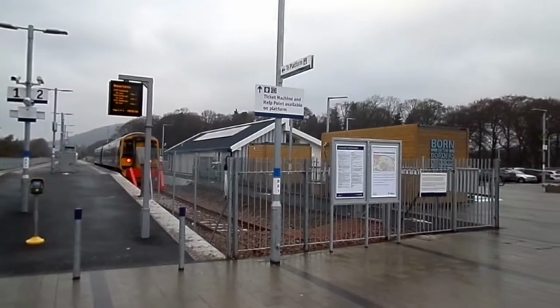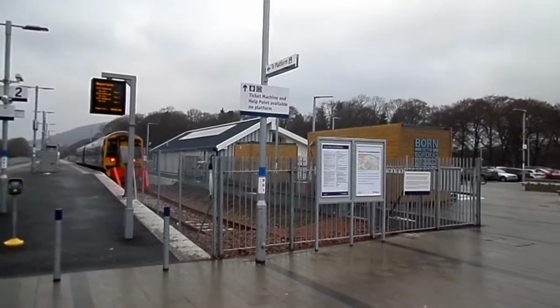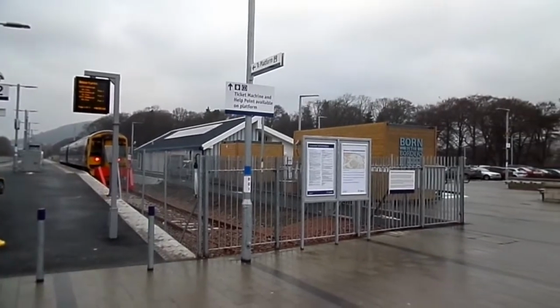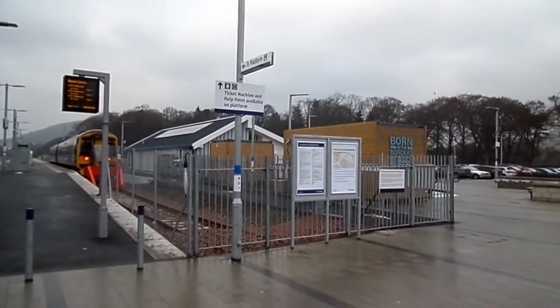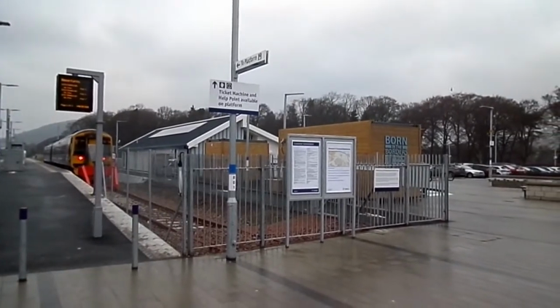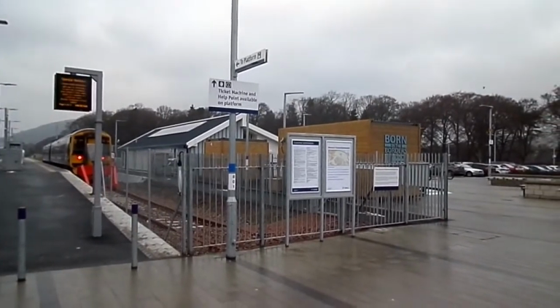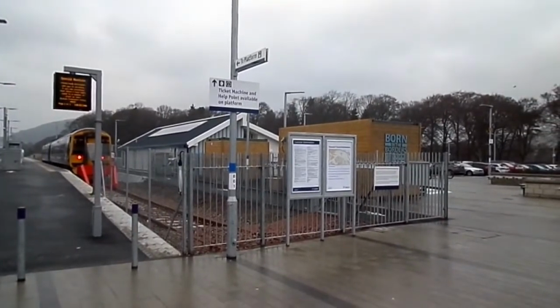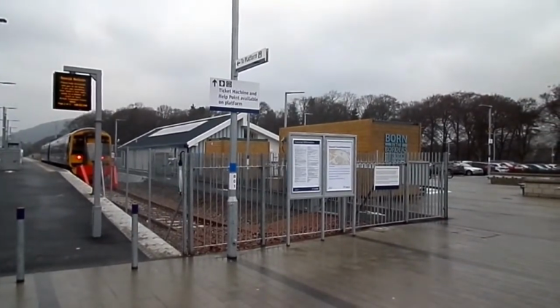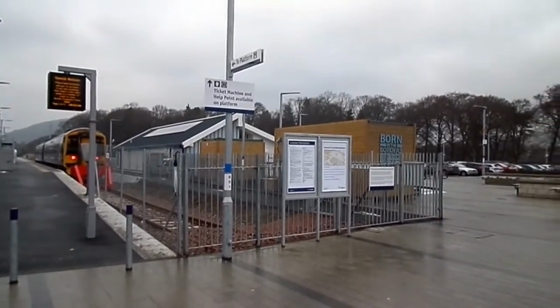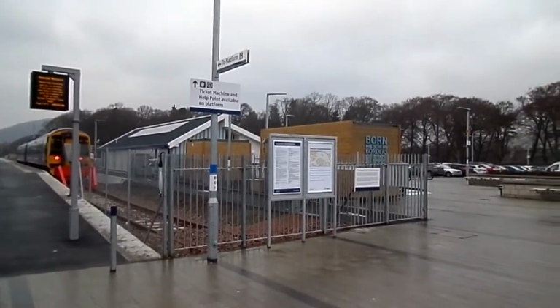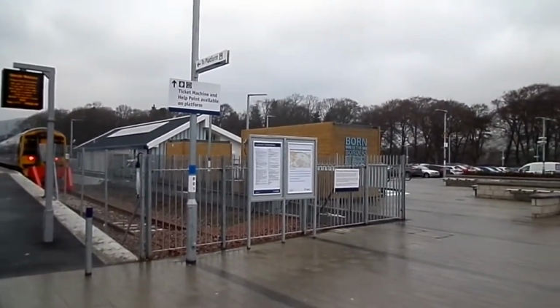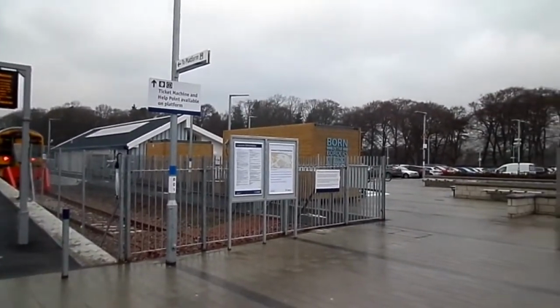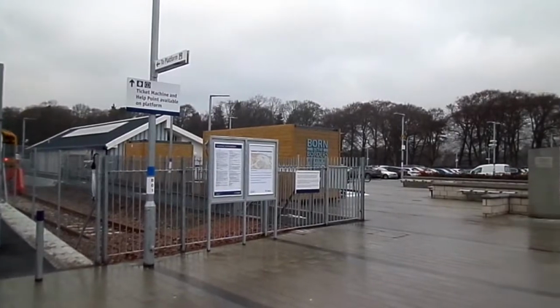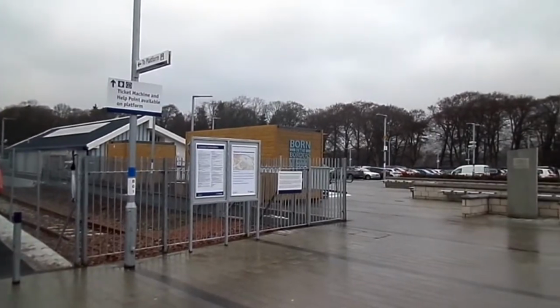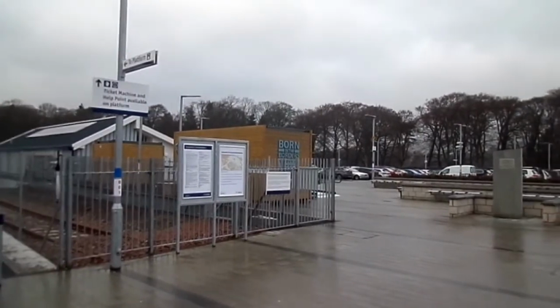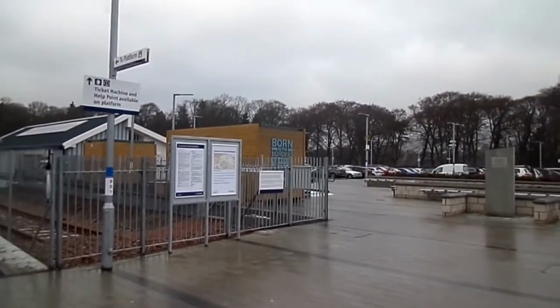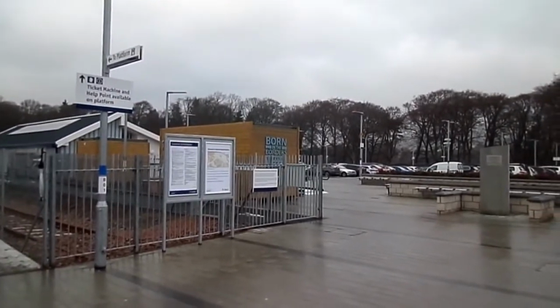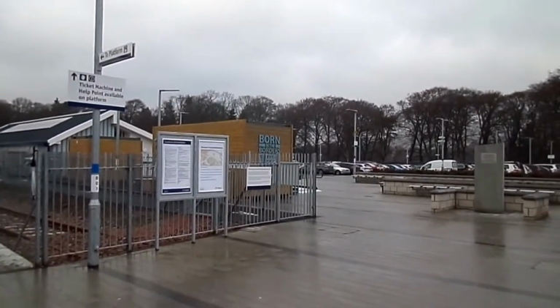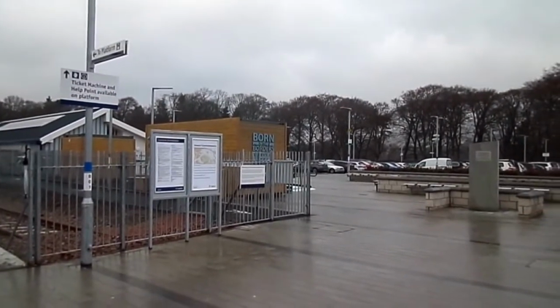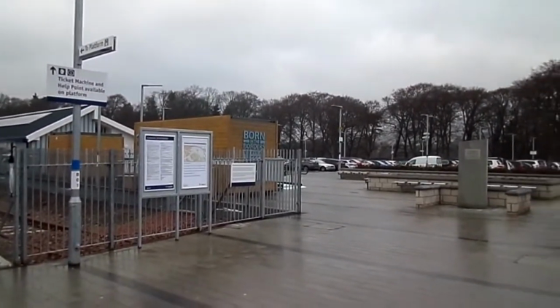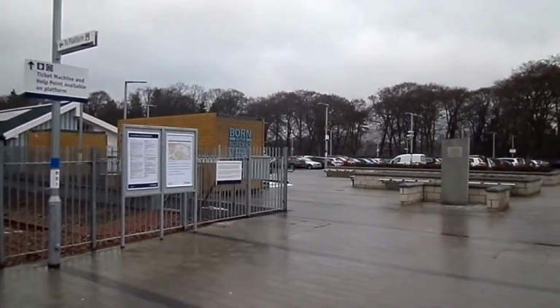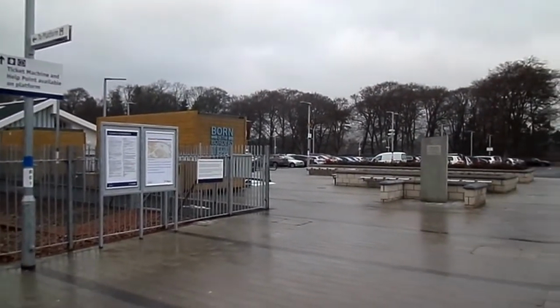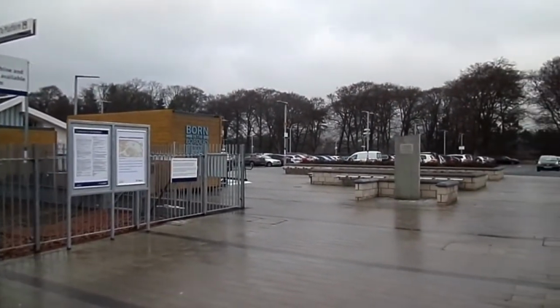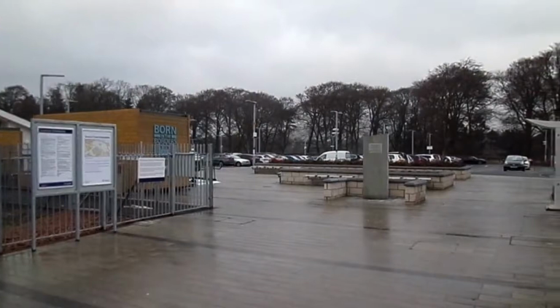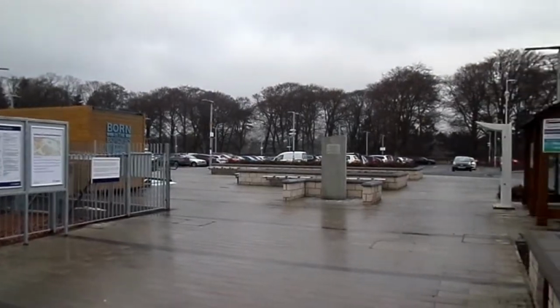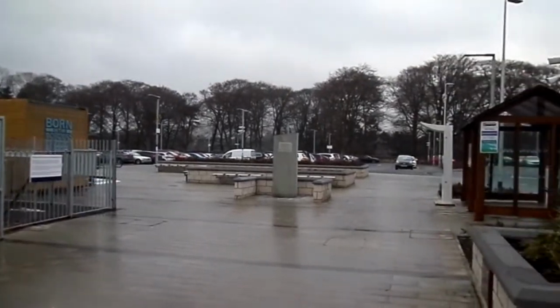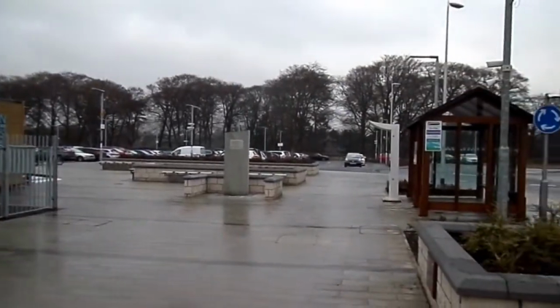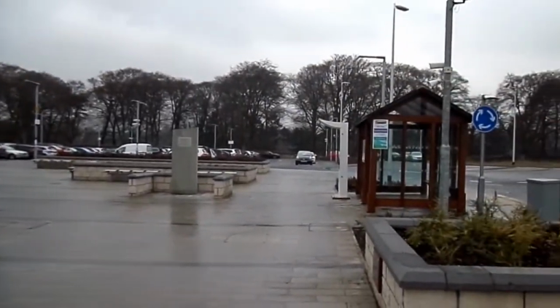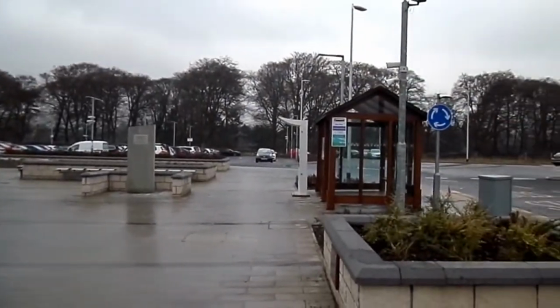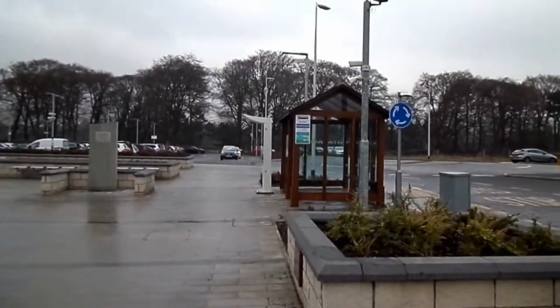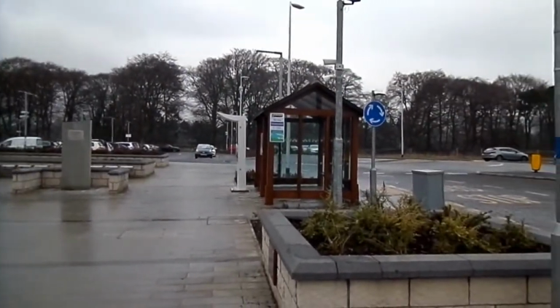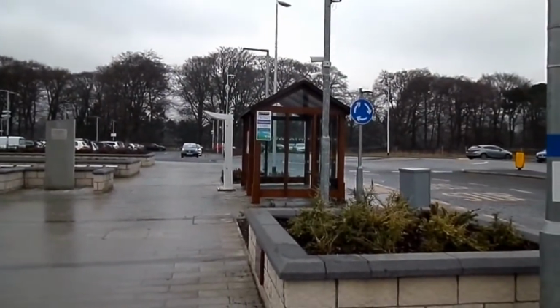Eildon View is the name of the railside facility. Here we have Born of the Borders, which is the café. The car park has proved insufficient, so they're going to have to try and enlarge it.